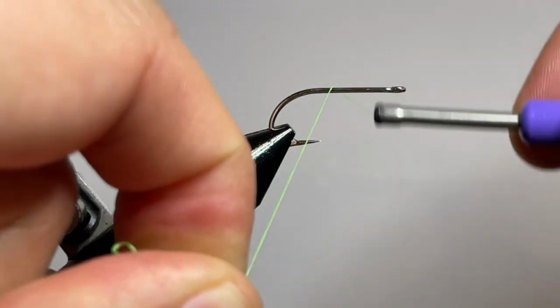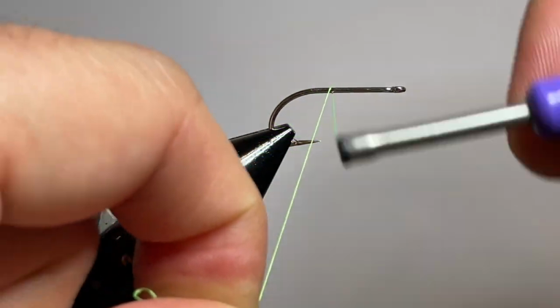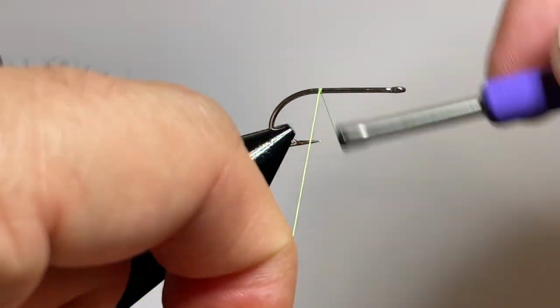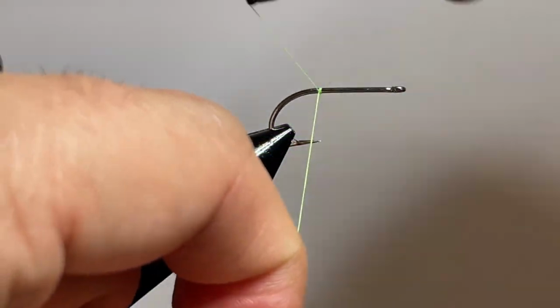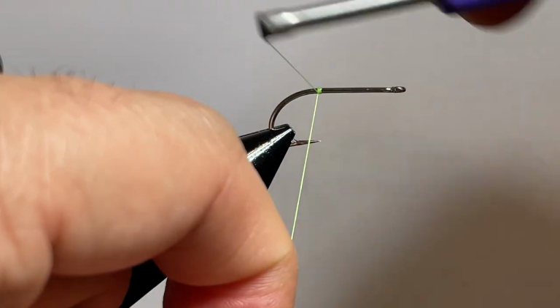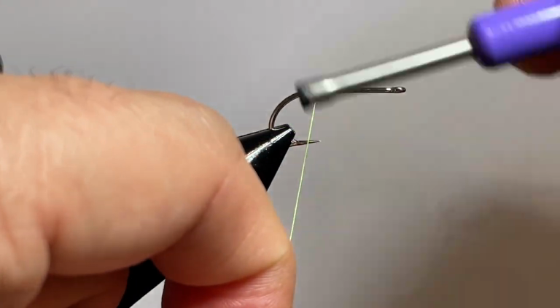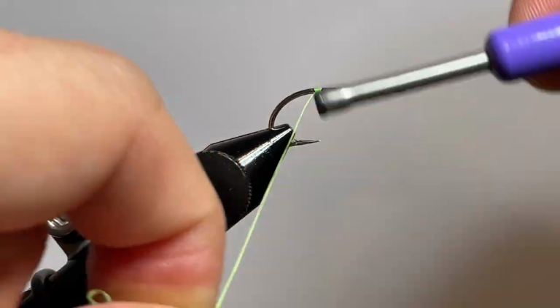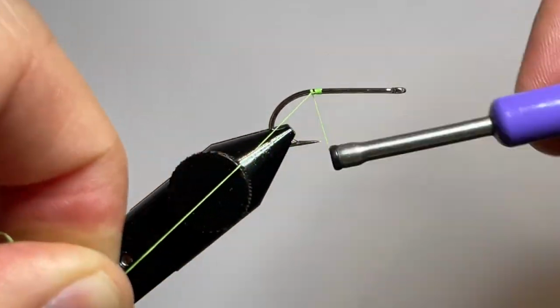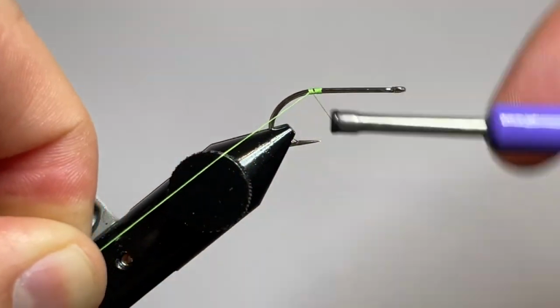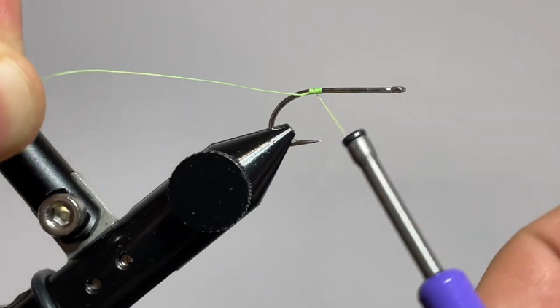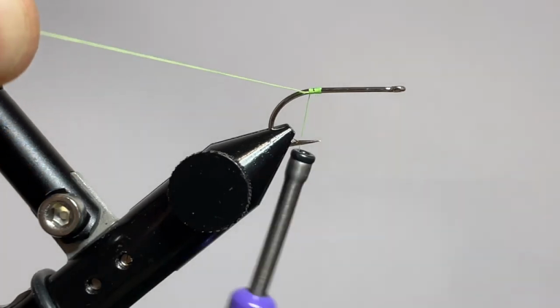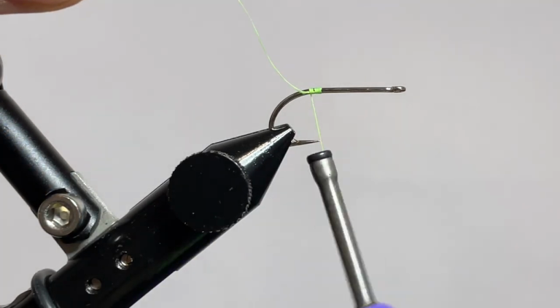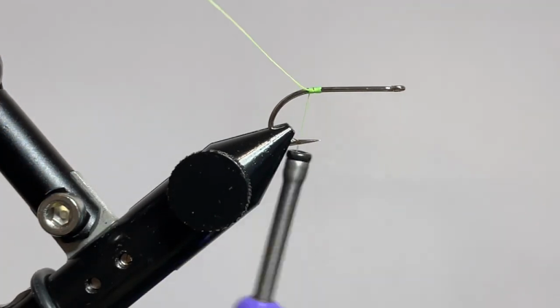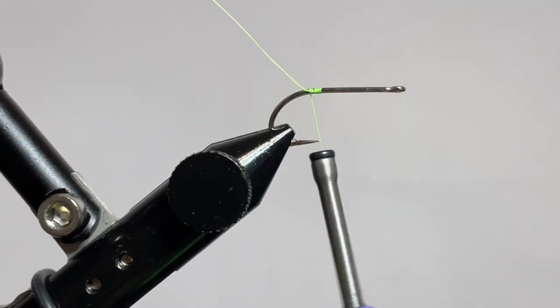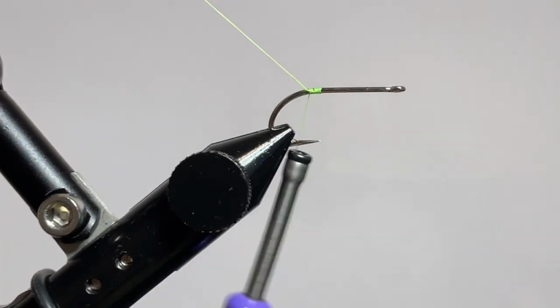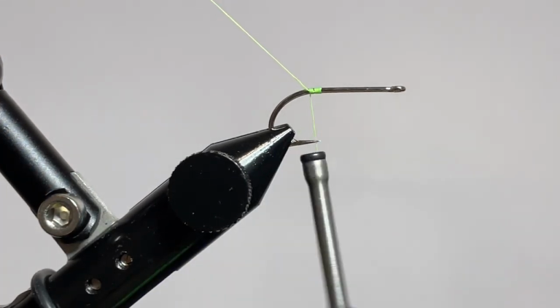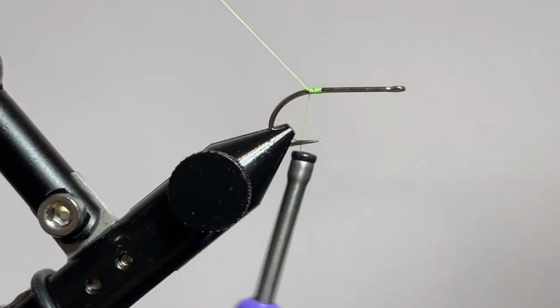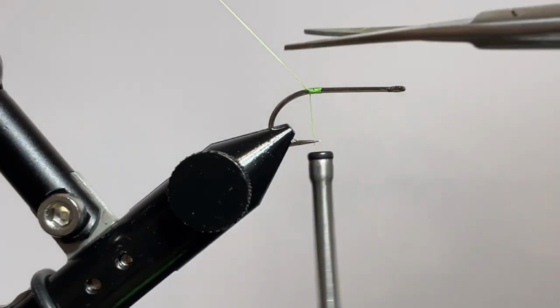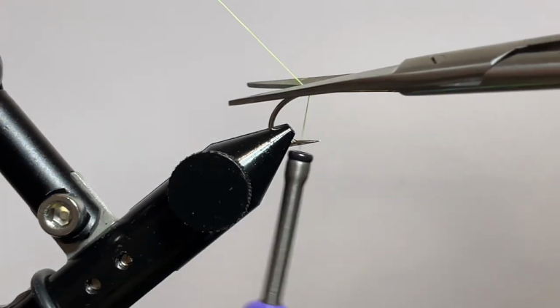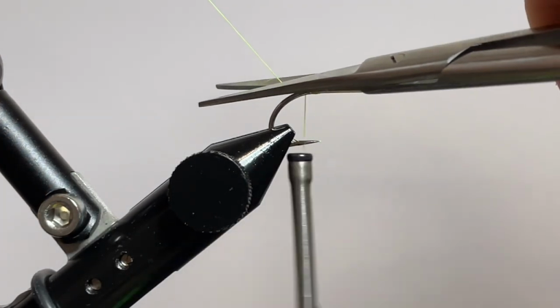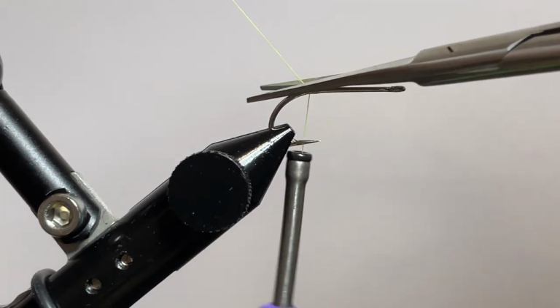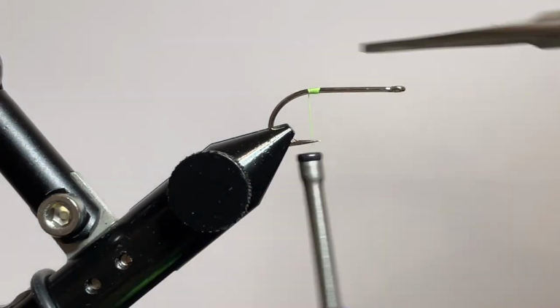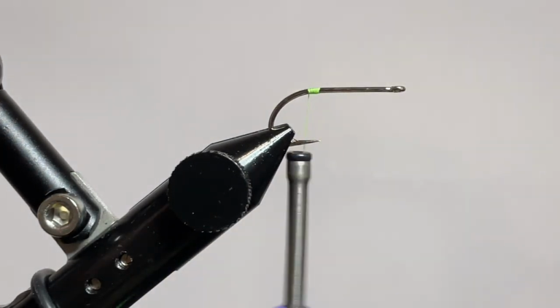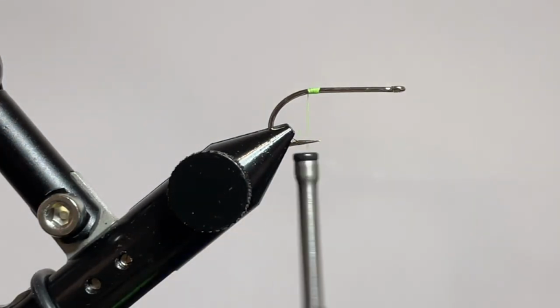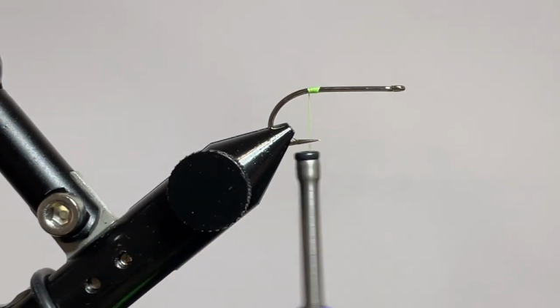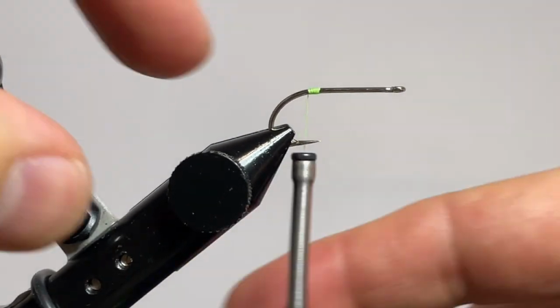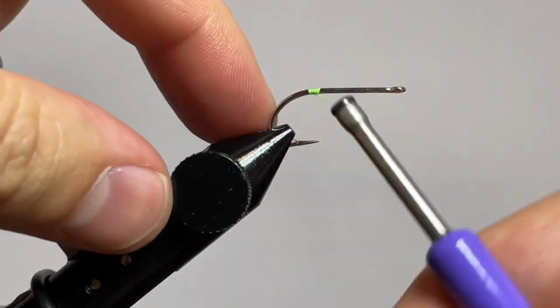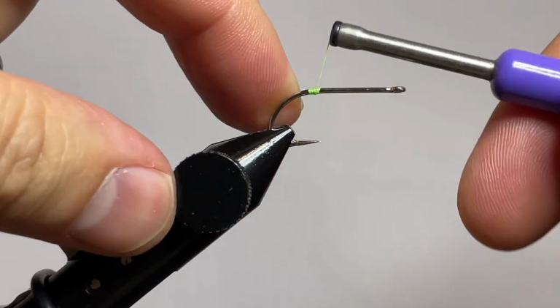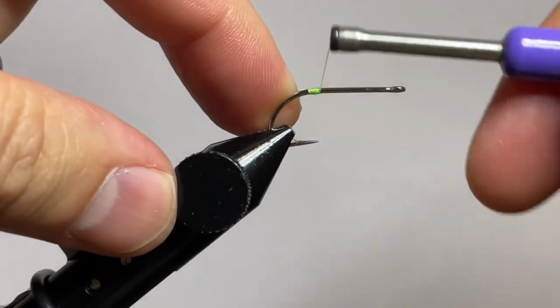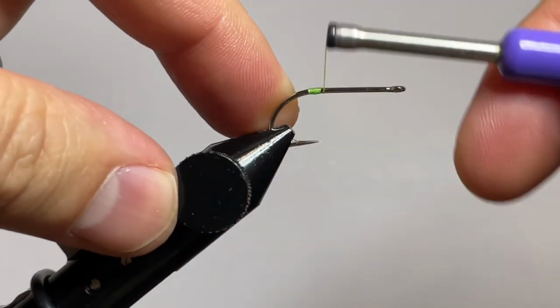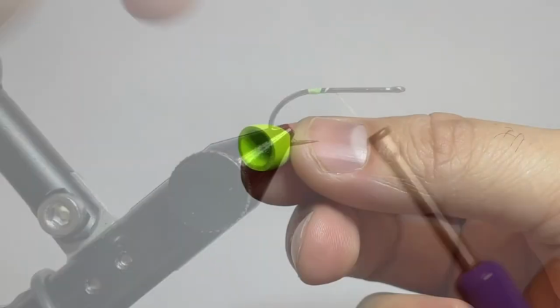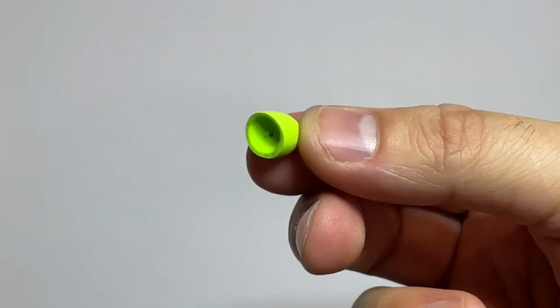In this video, we're tying the peewee popper. In the vise, we've got a Daiichi X452 hook in size 6, and we're using some Semperfly Classic Wax thread in 6-0.